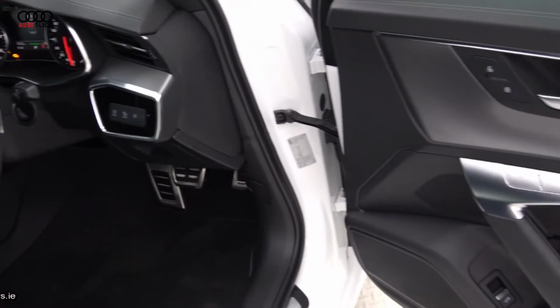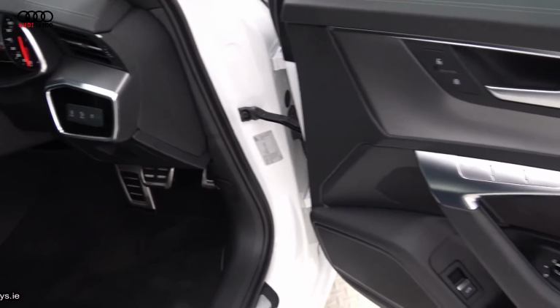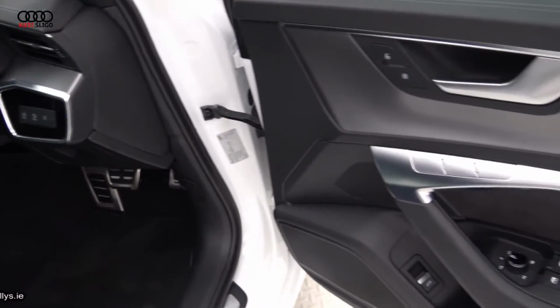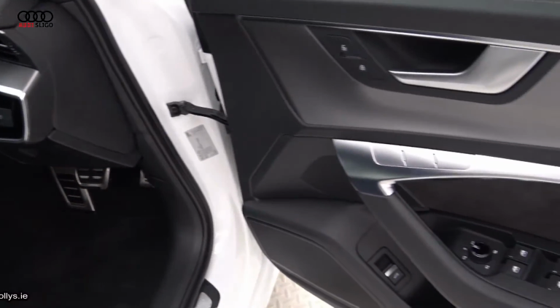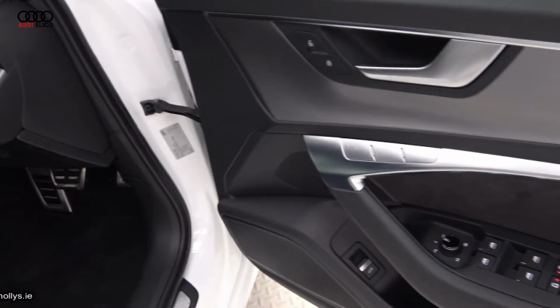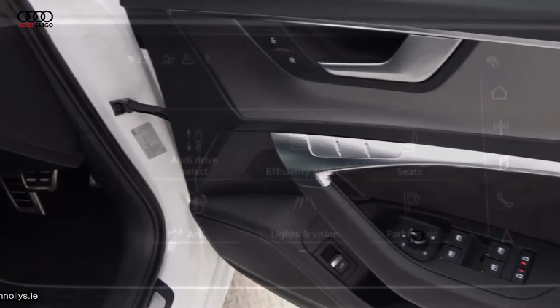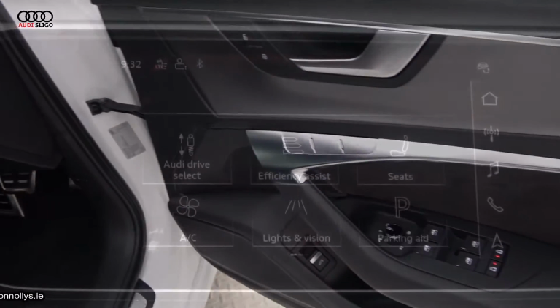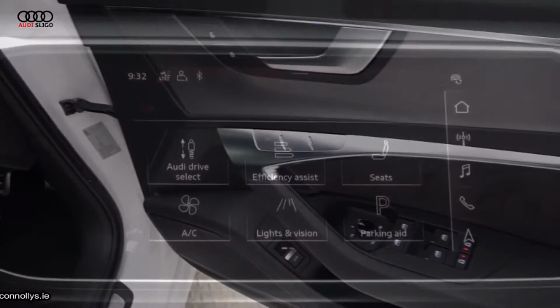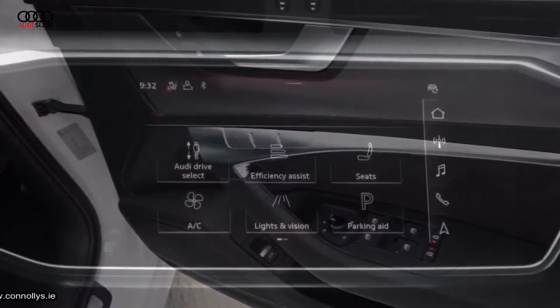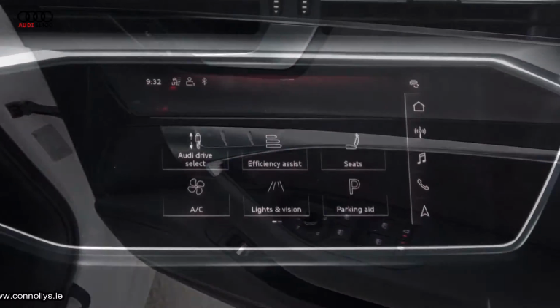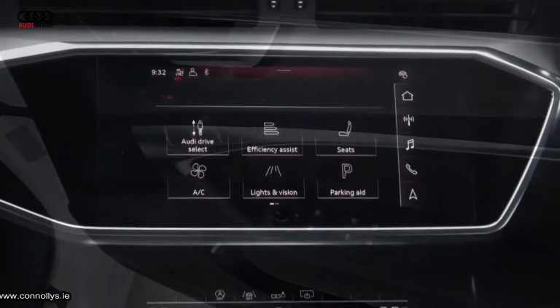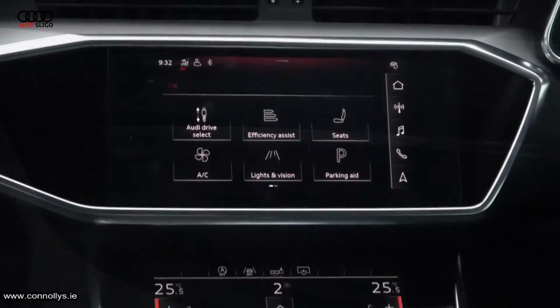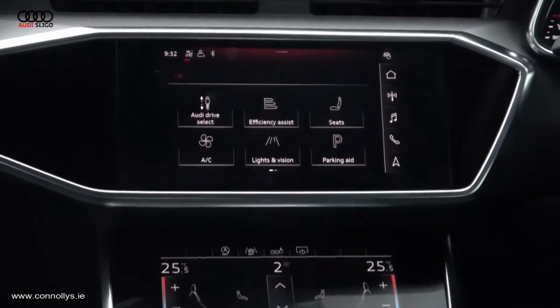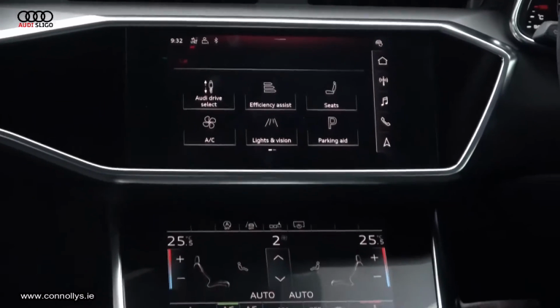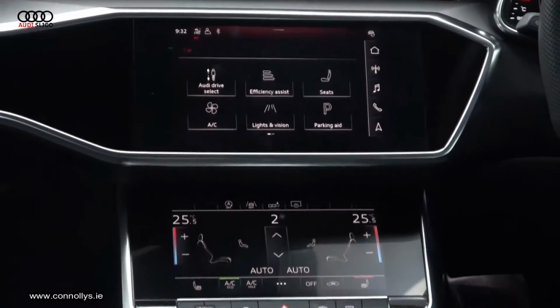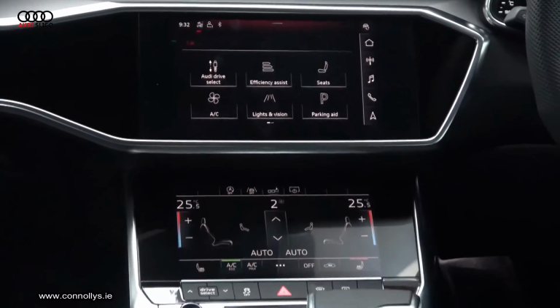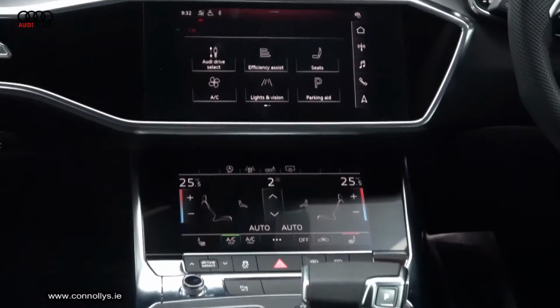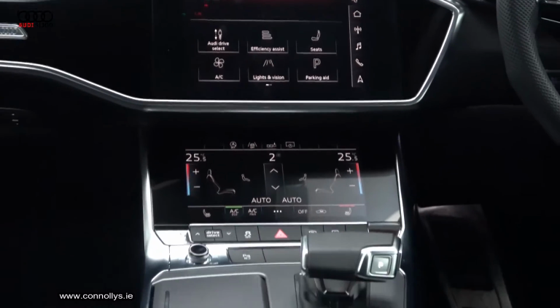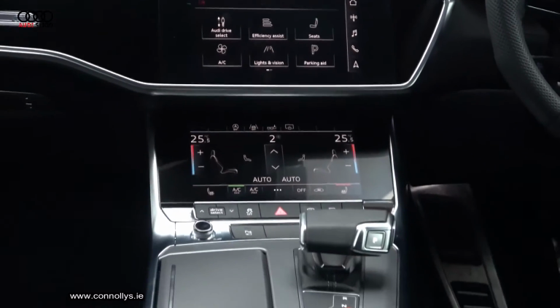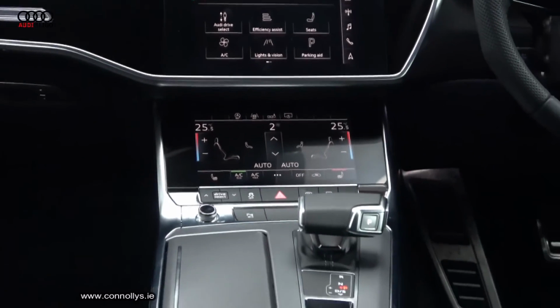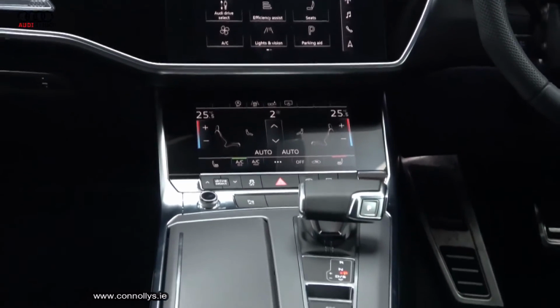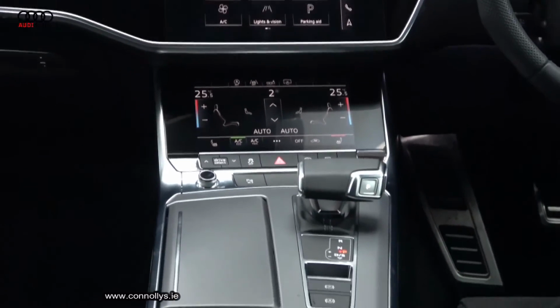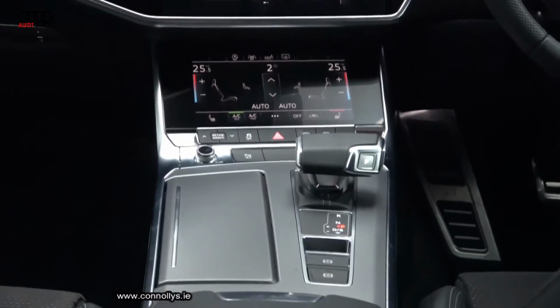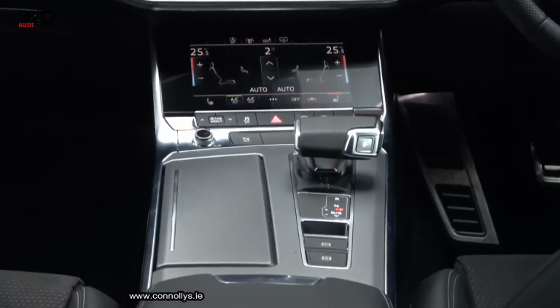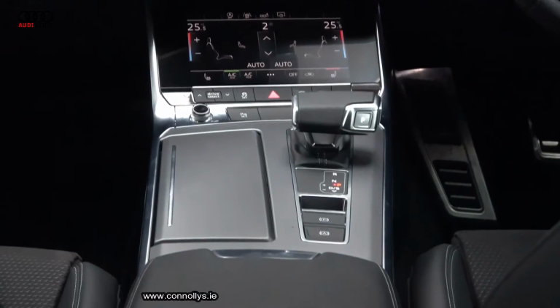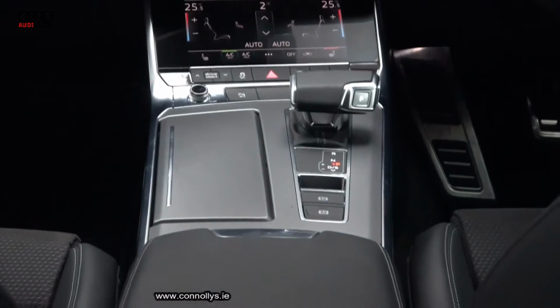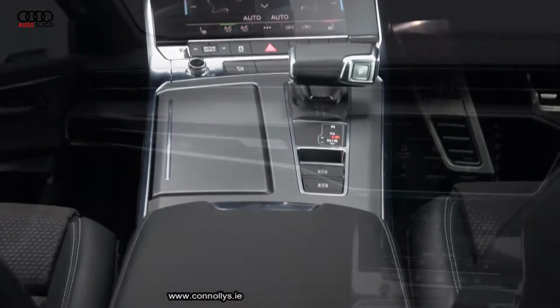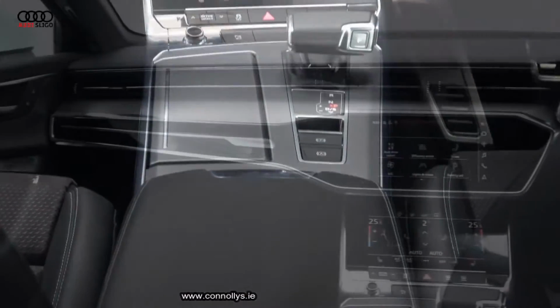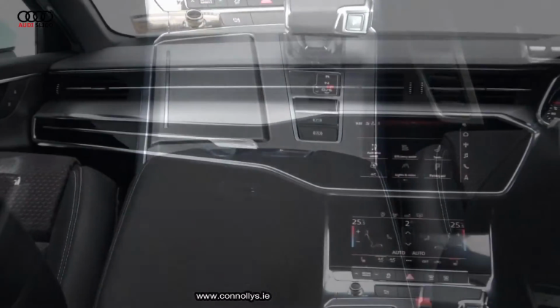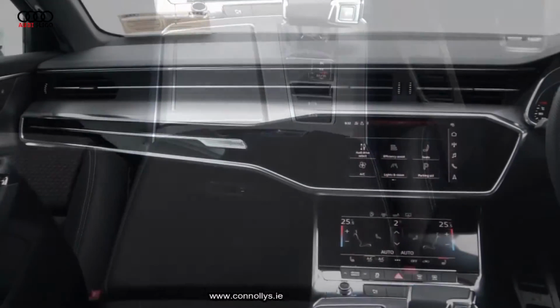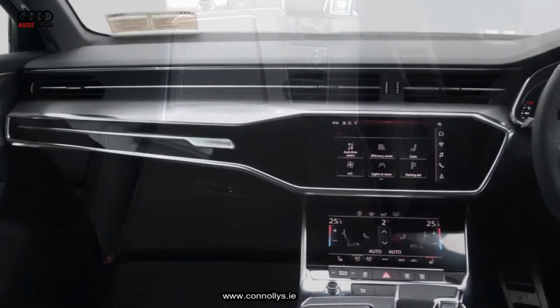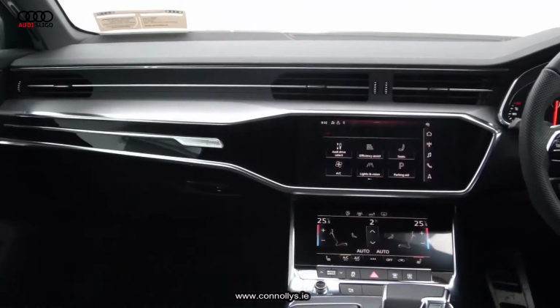Vehicle hosts many features. For further details, please contact our sales team on 071-911-5333 or arrange a test drive from our showroom in Carrow, Sligo, or visit conleys.ie.